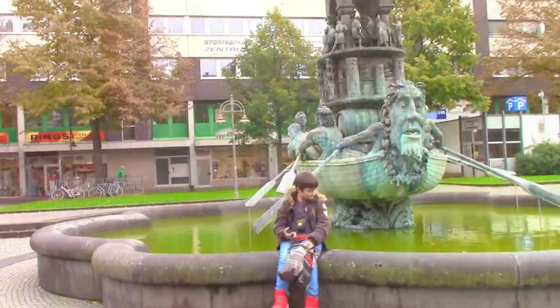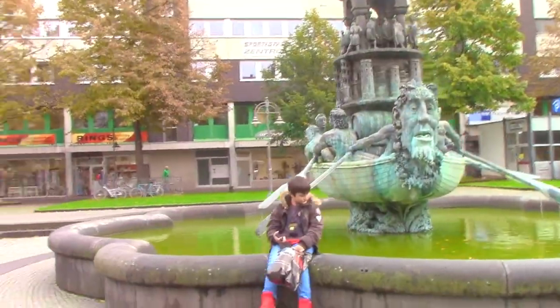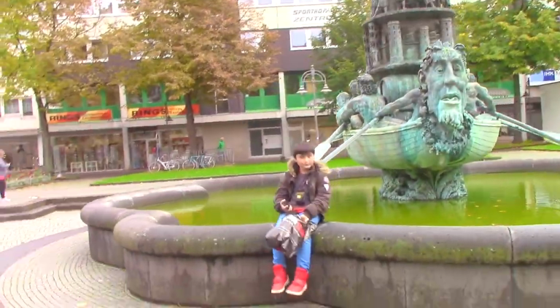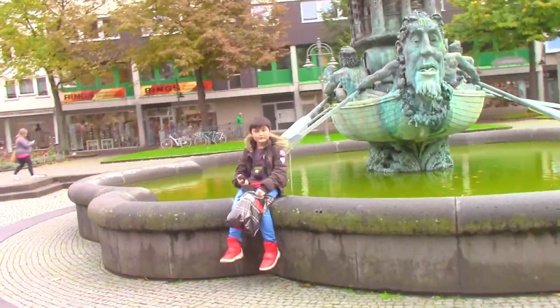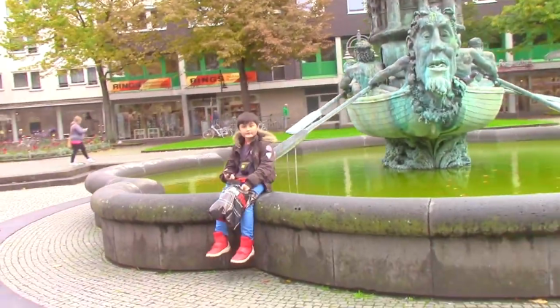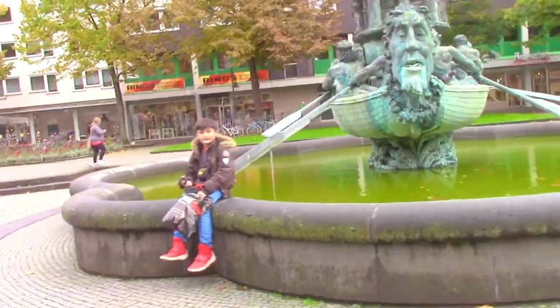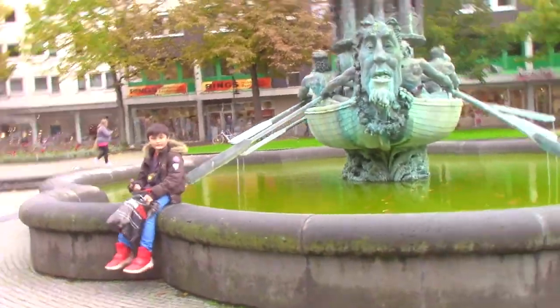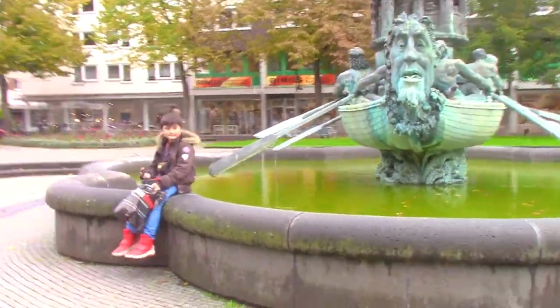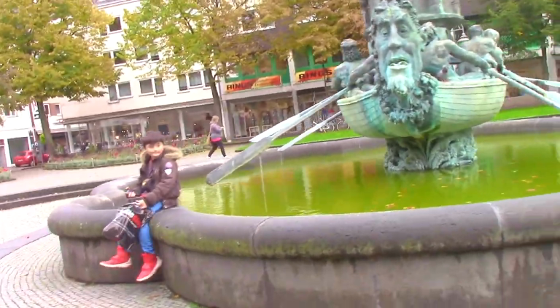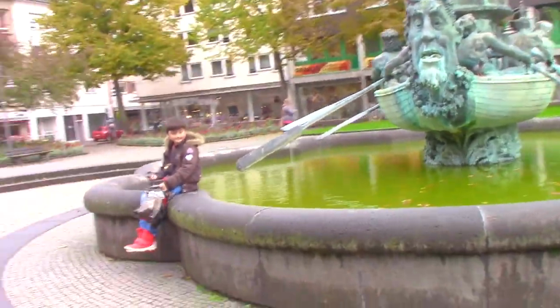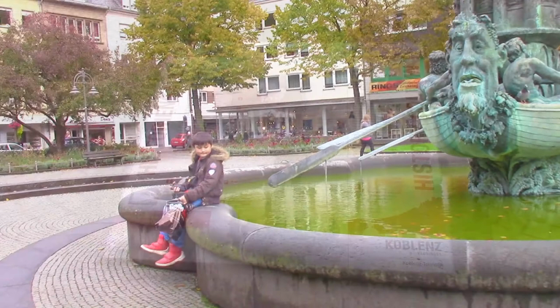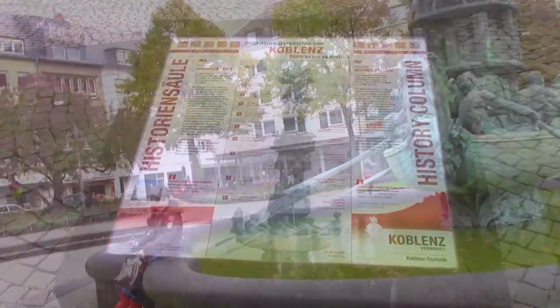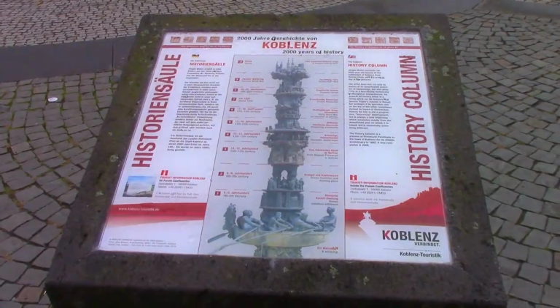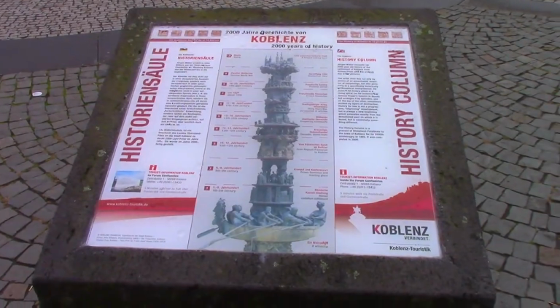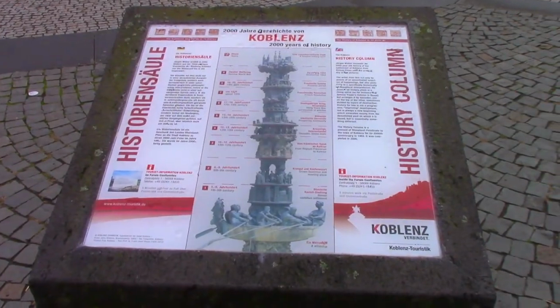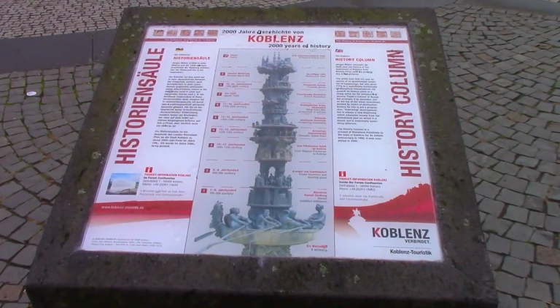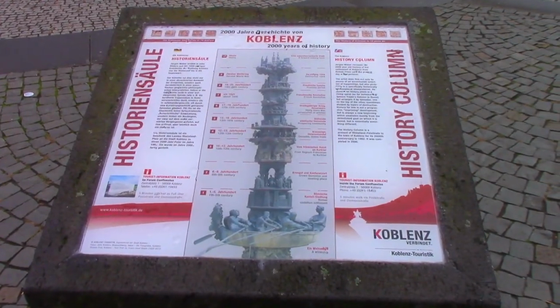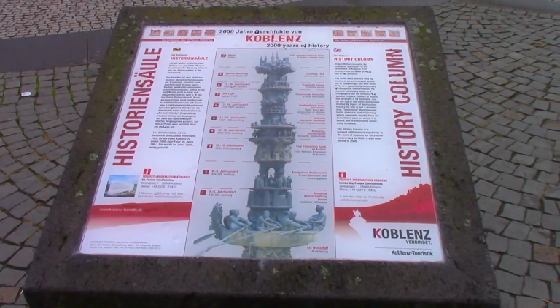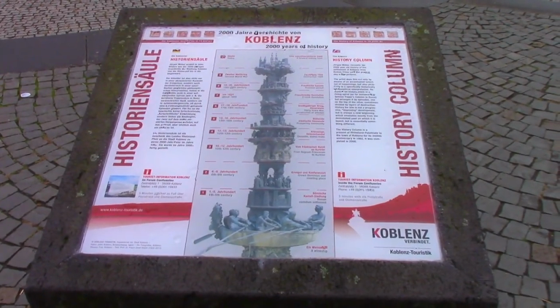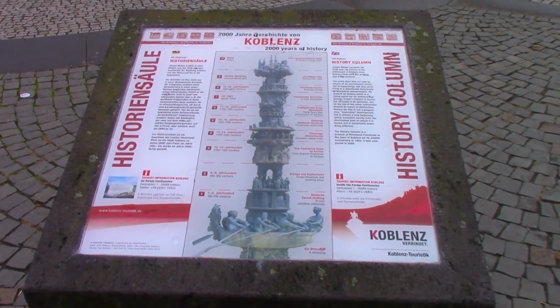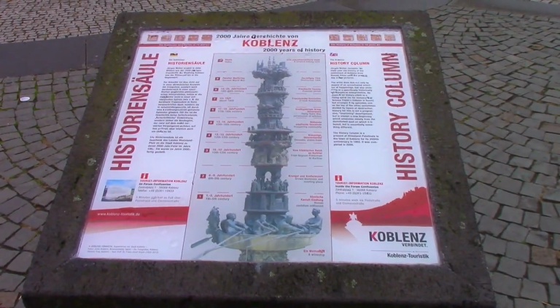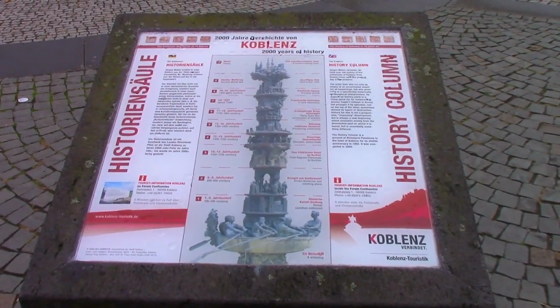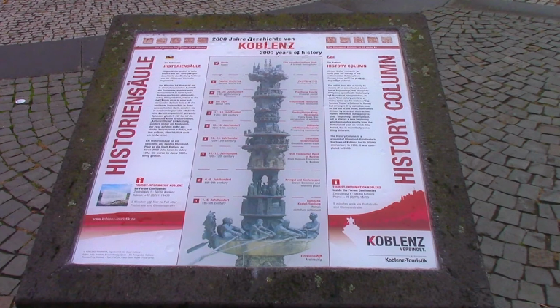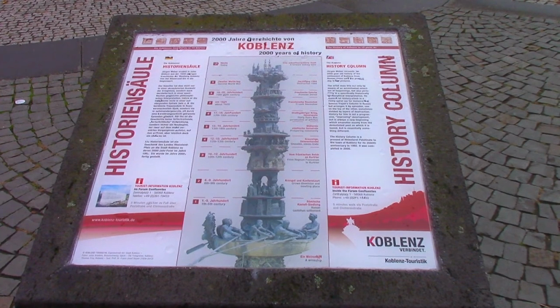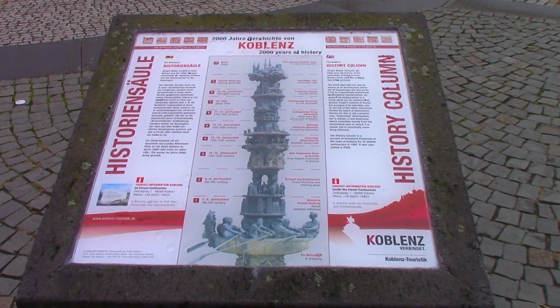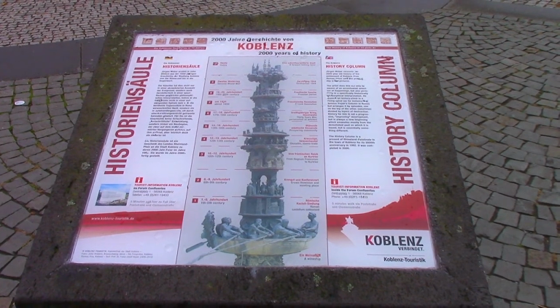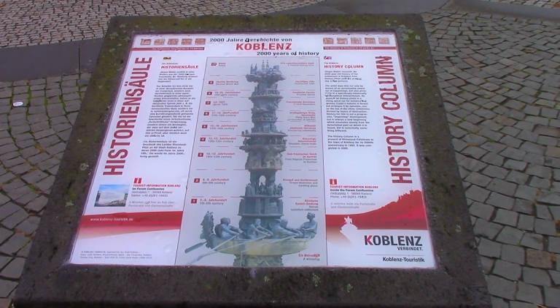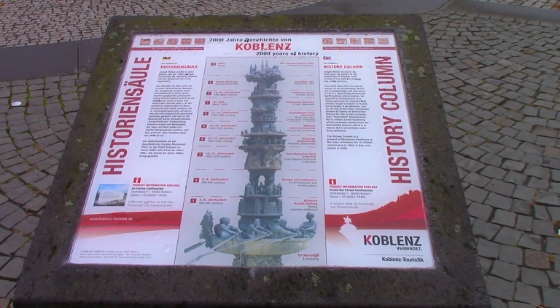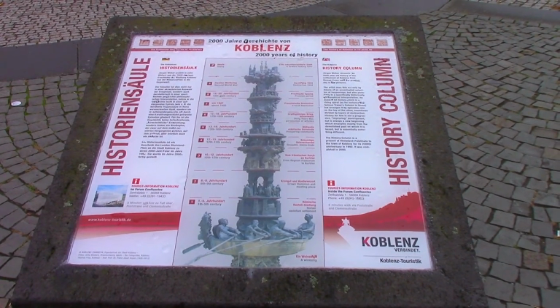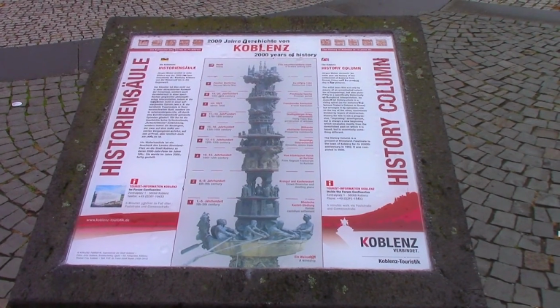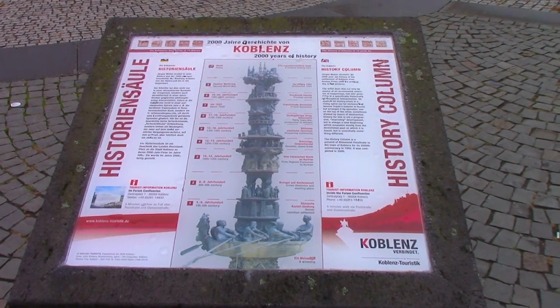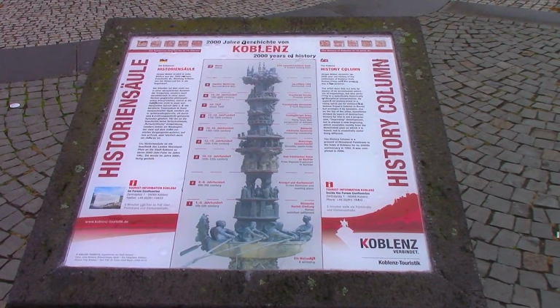The water is really green. This is the Koblenz history column — 2000 years of history, with the first century at the bottom.